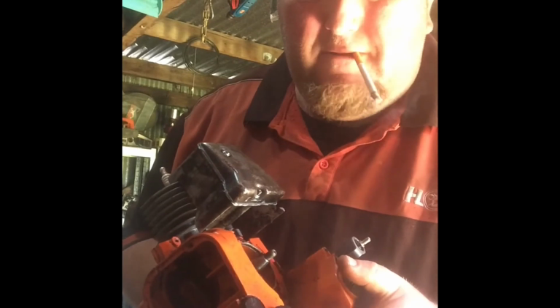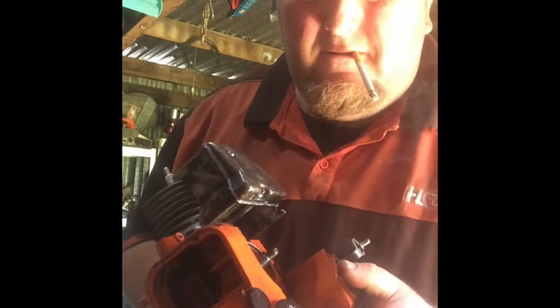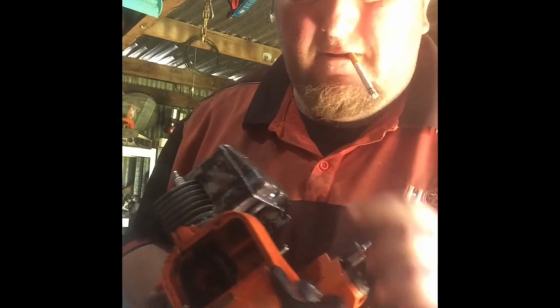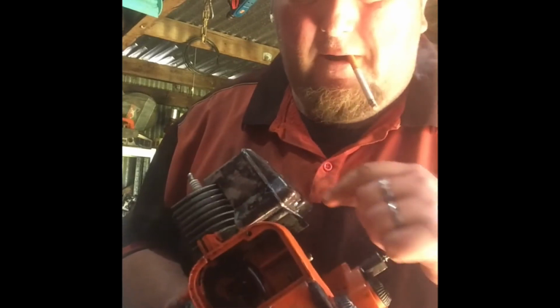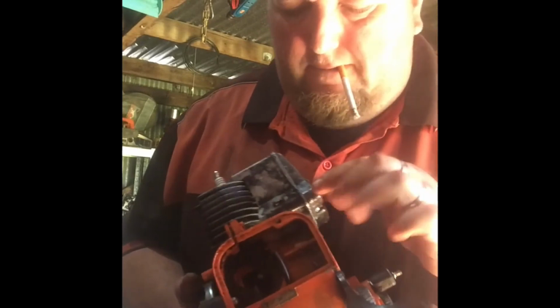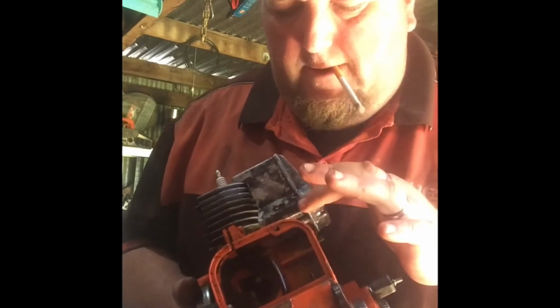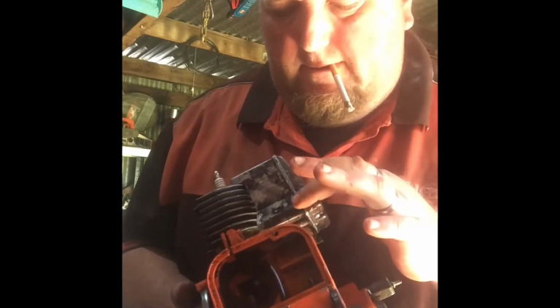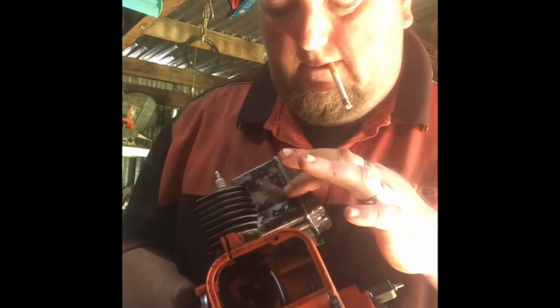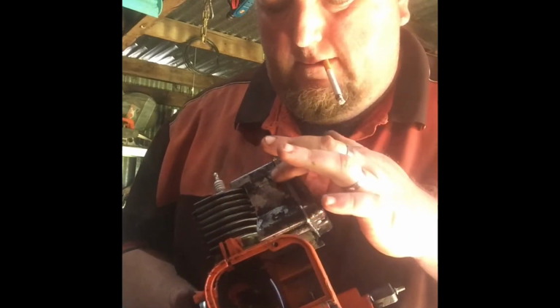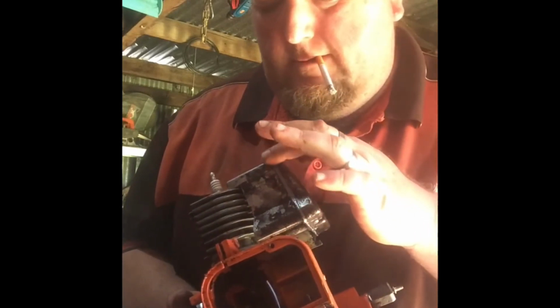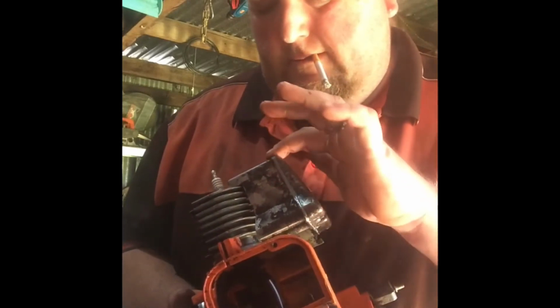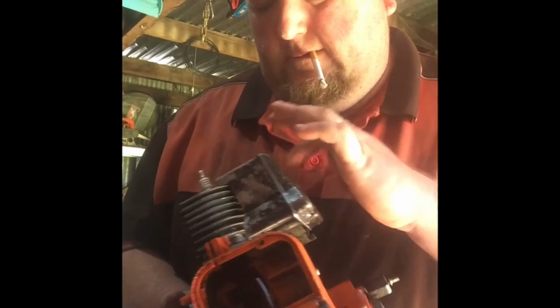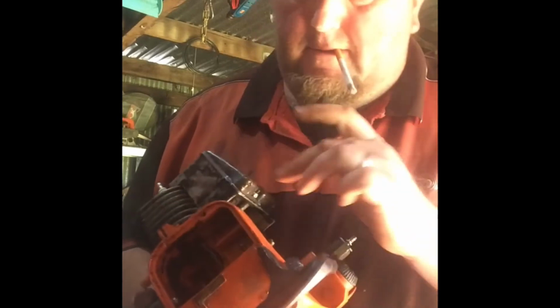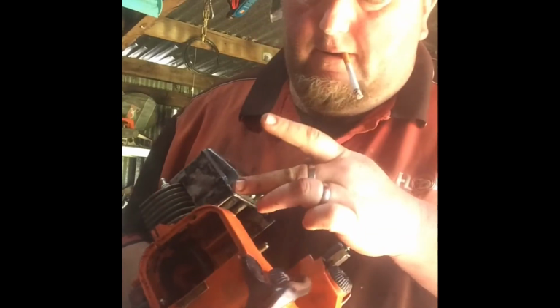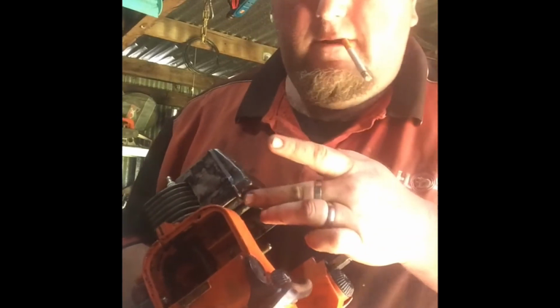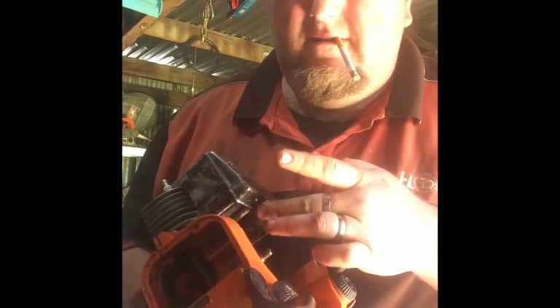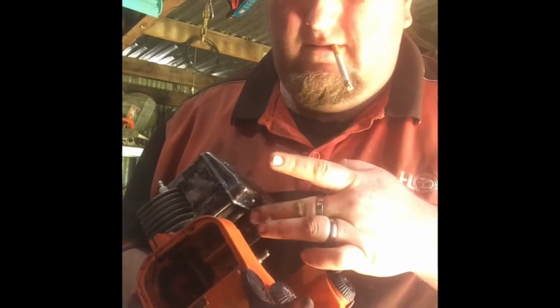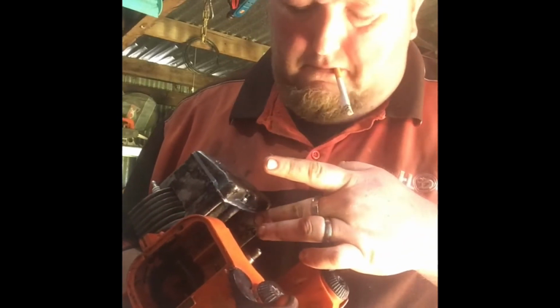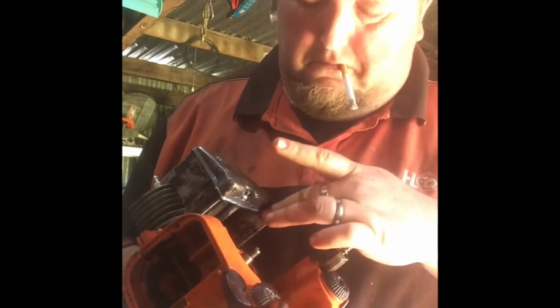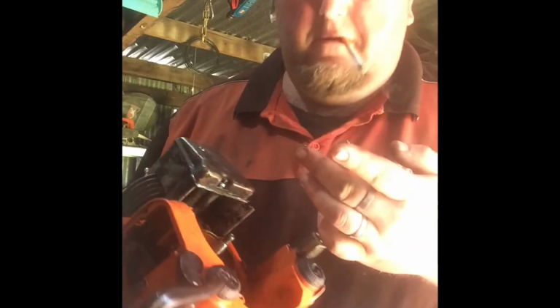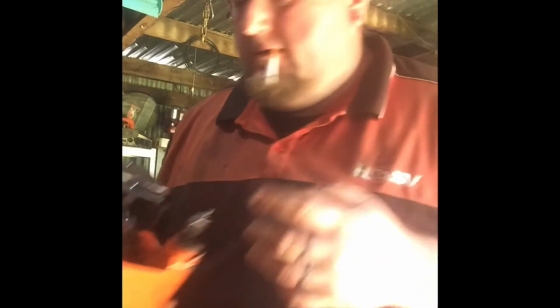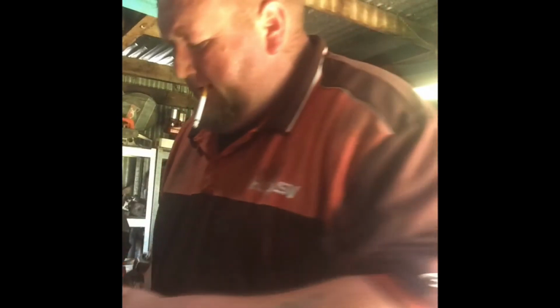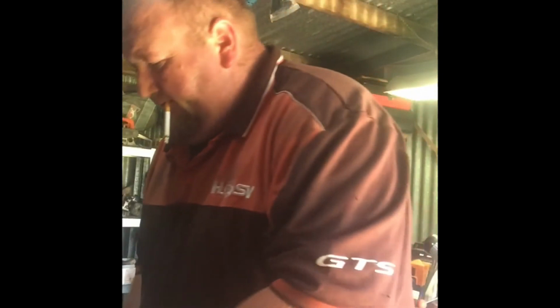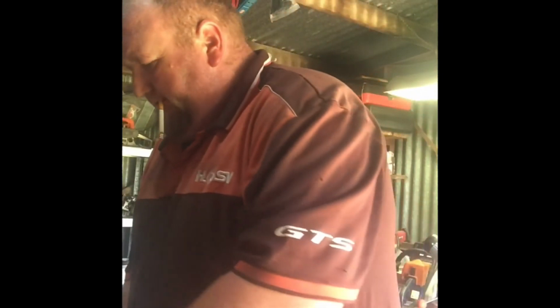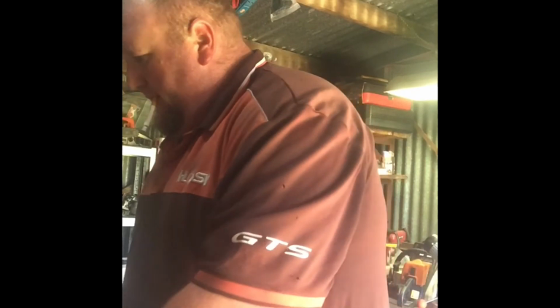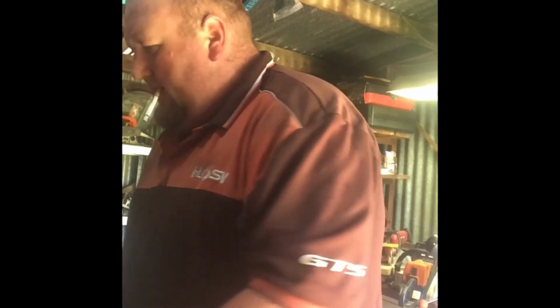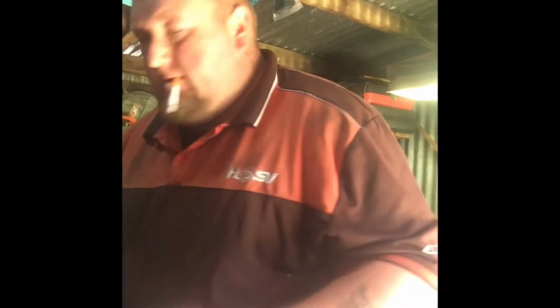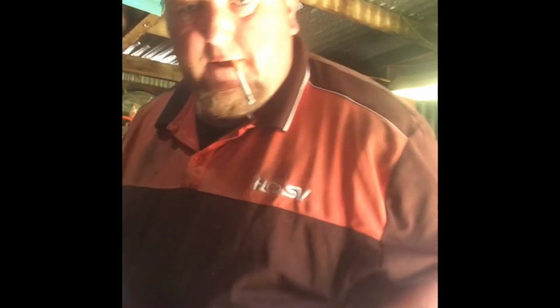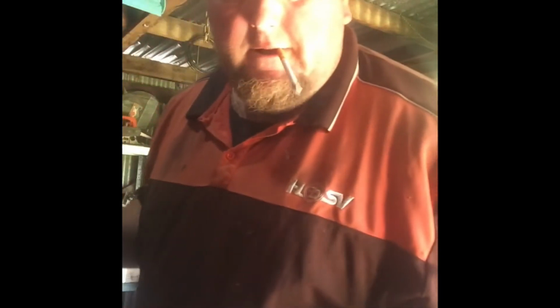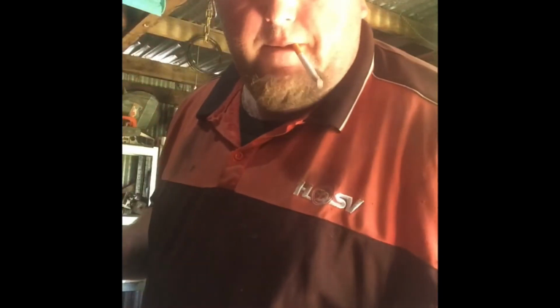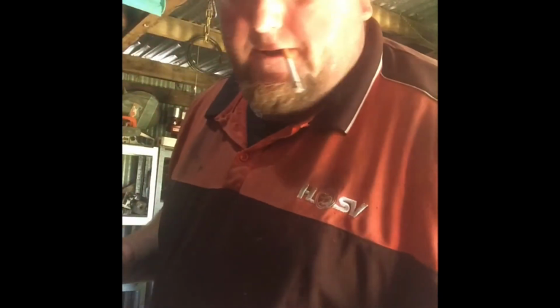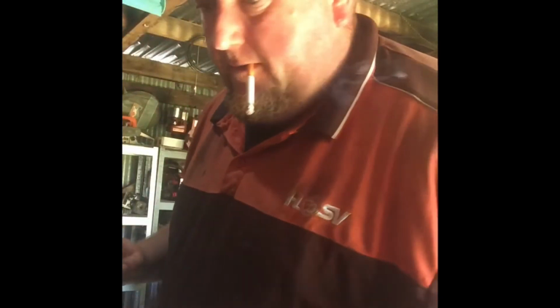Muffler's on. Just put a bit of RTV around just to seal it off.